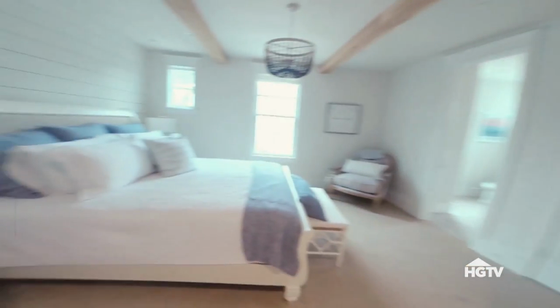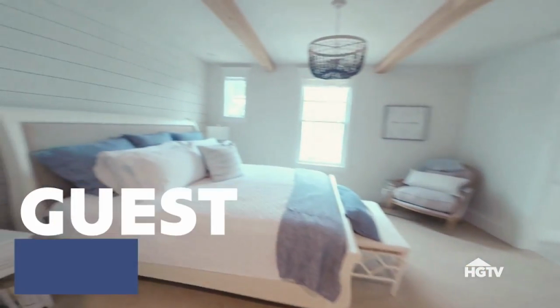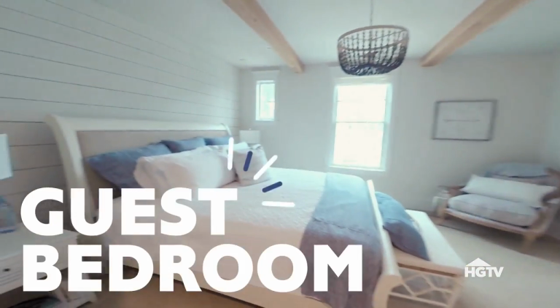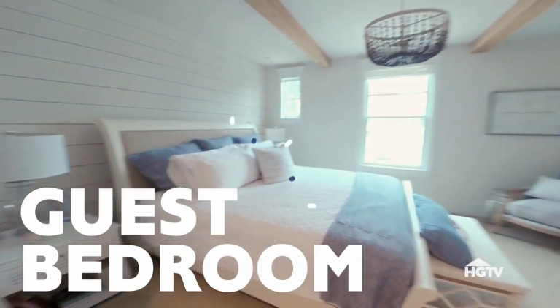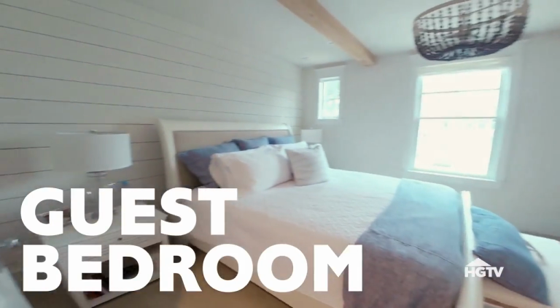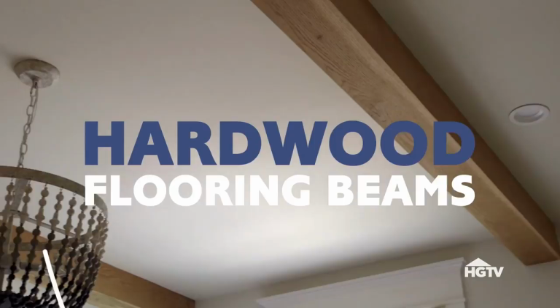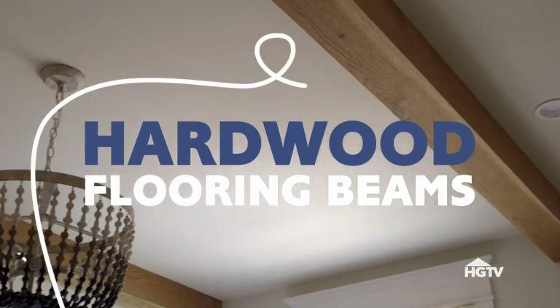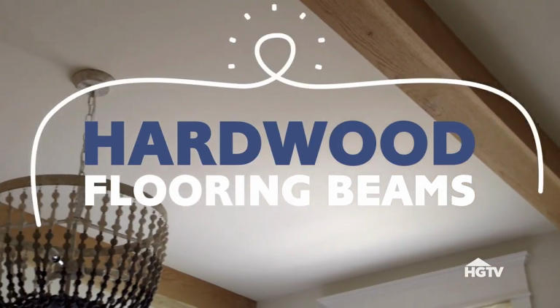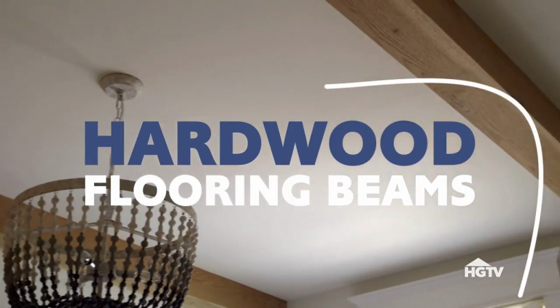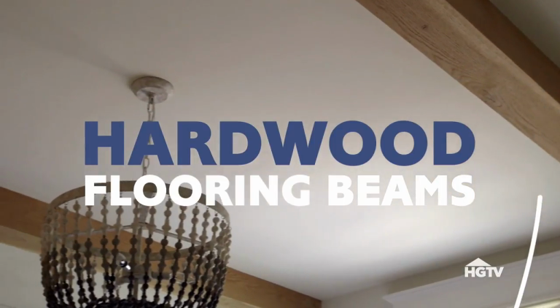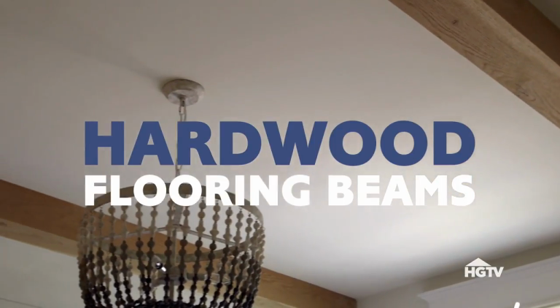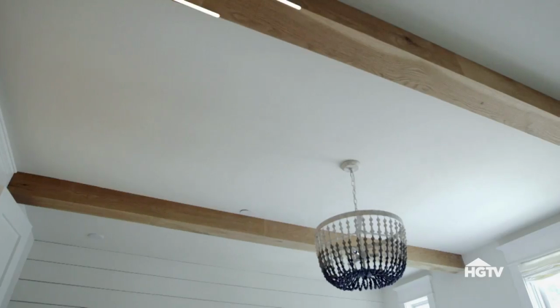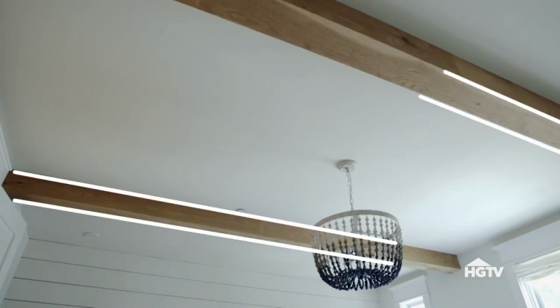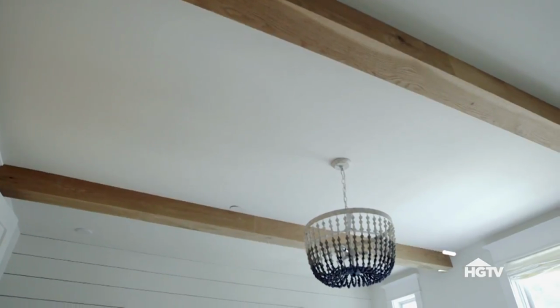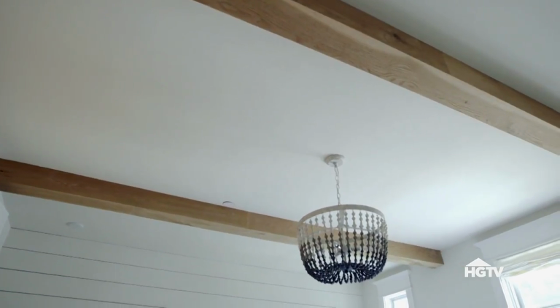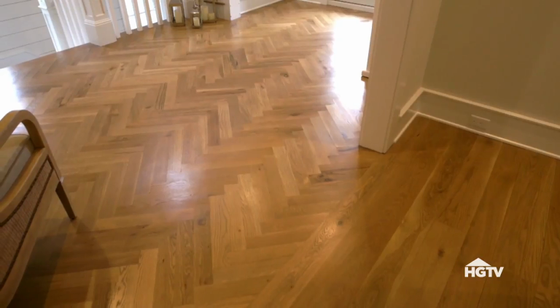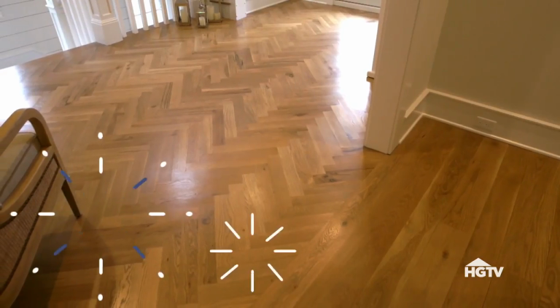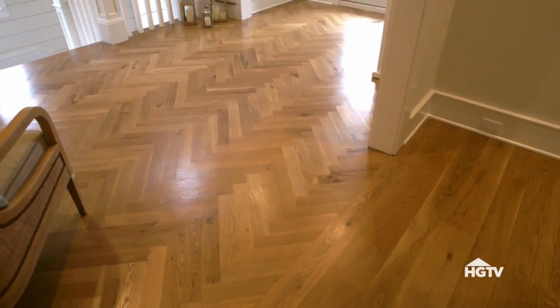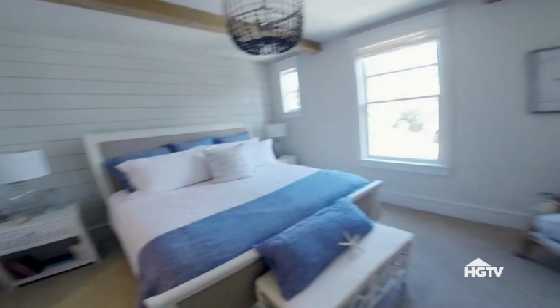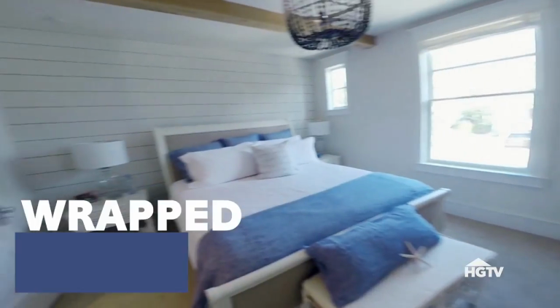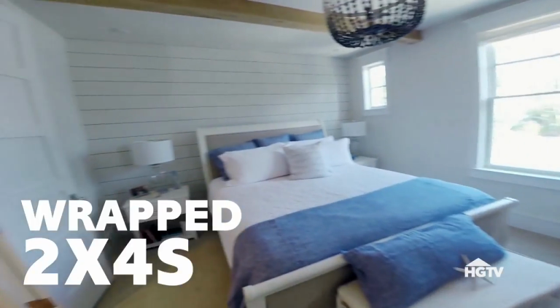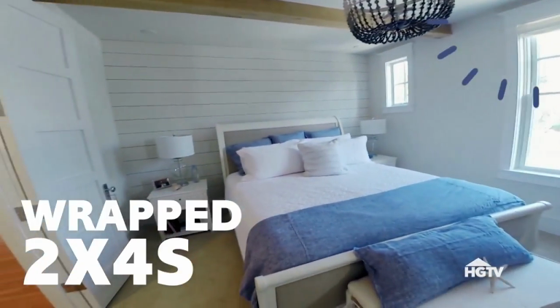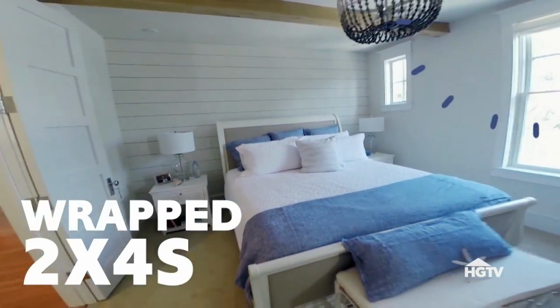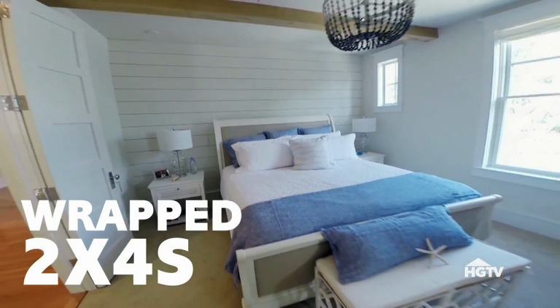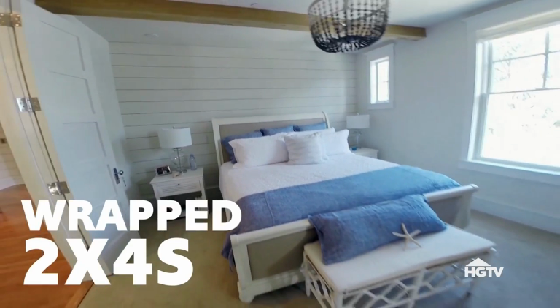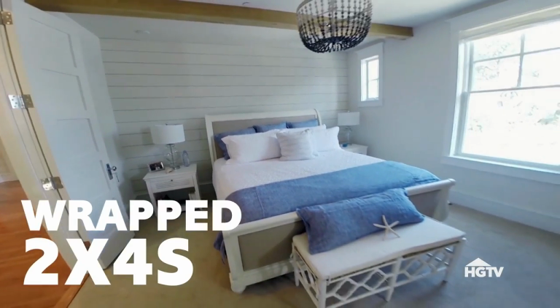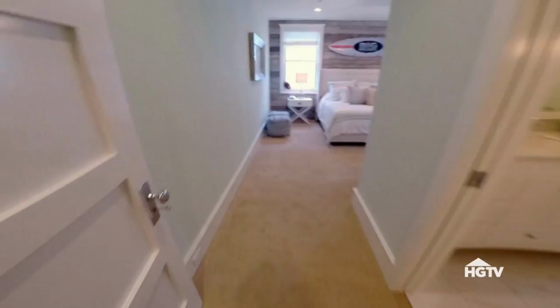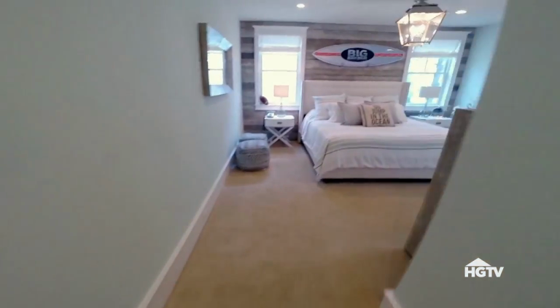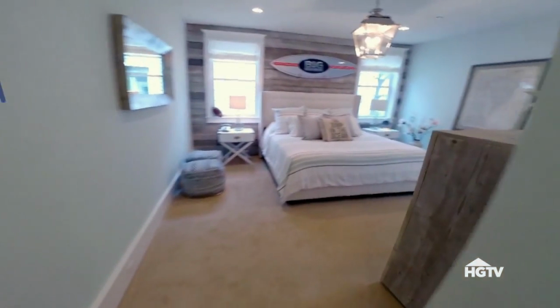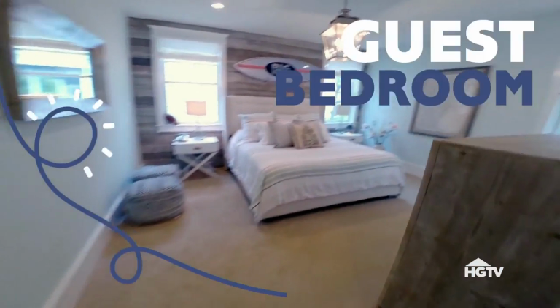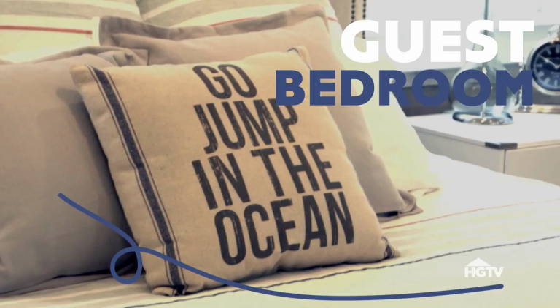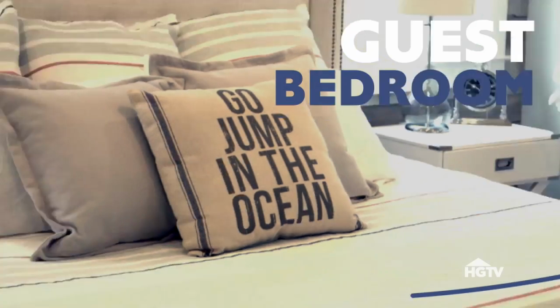So this is a guest bedroom. The beams are actually the hardwood flooring — this is the same hardwood that I used on the floor. I just cut the planks, so it's just wrapped two-by-fours.